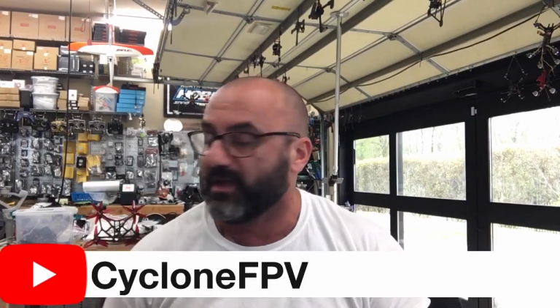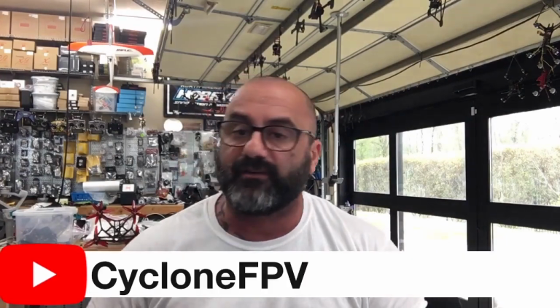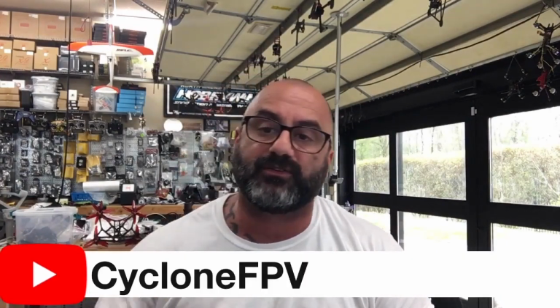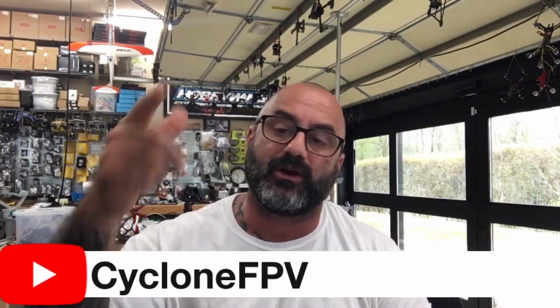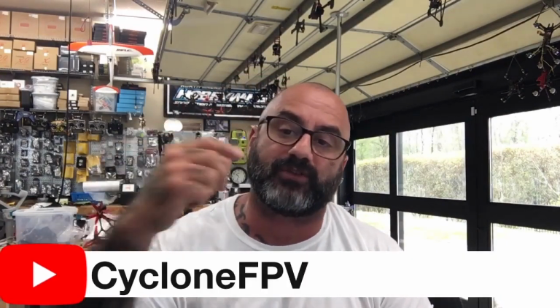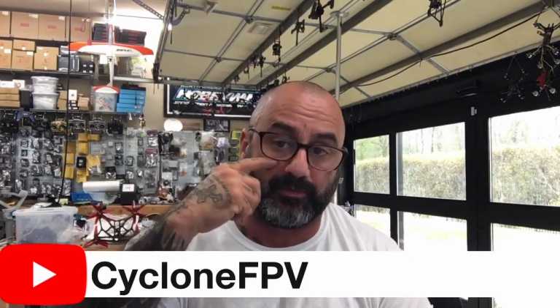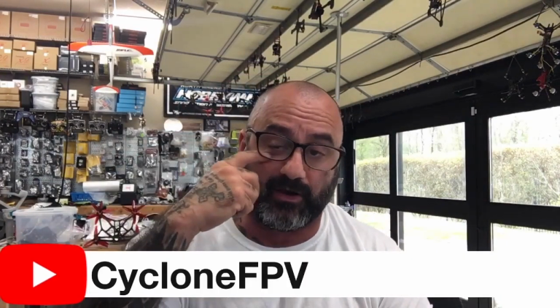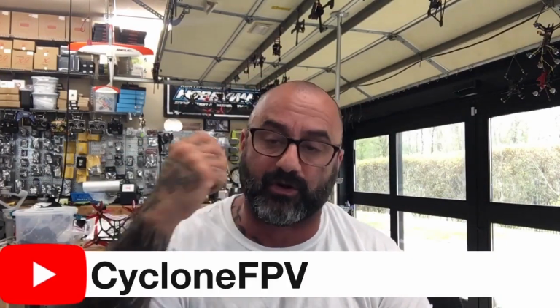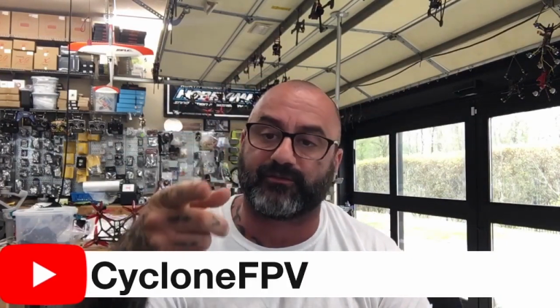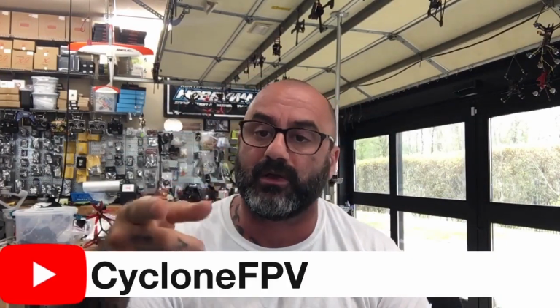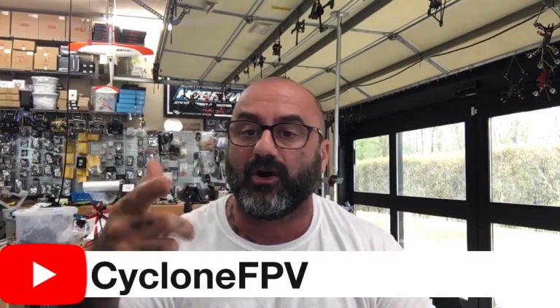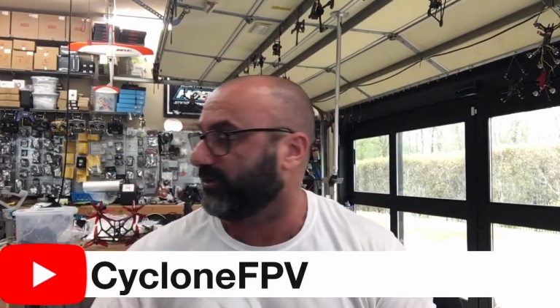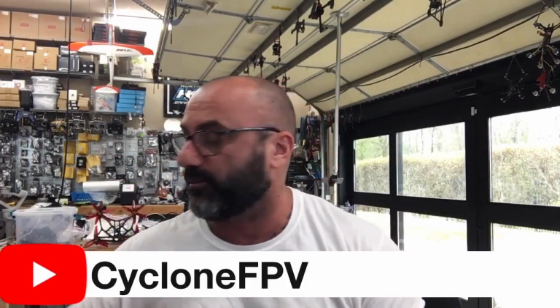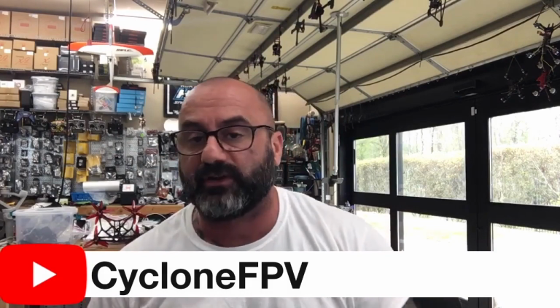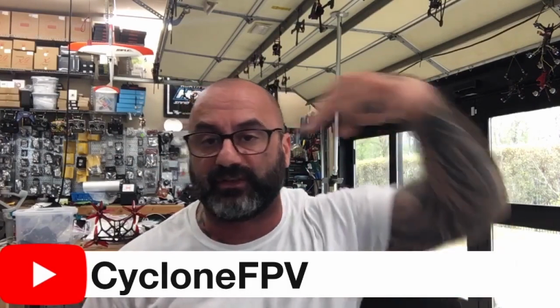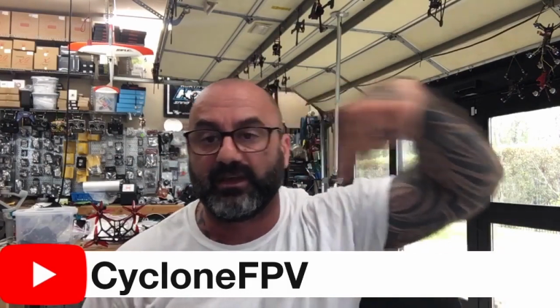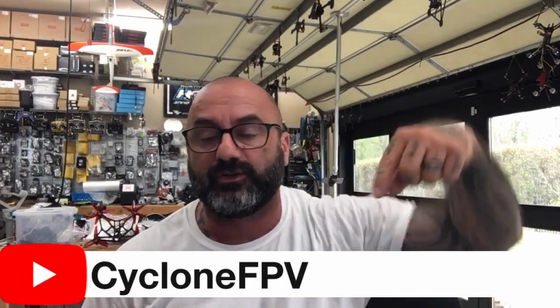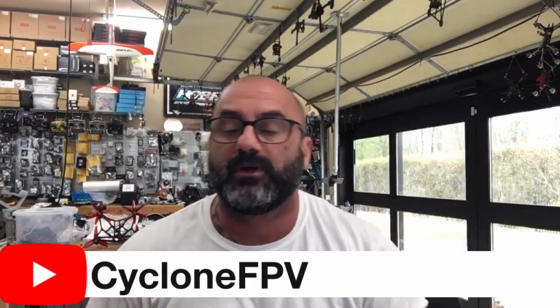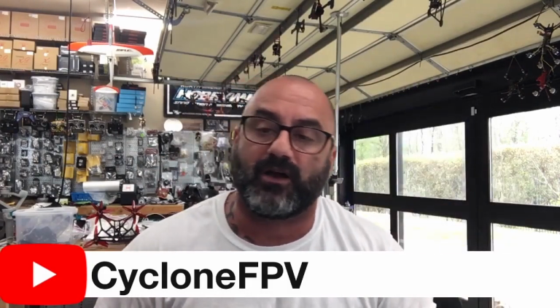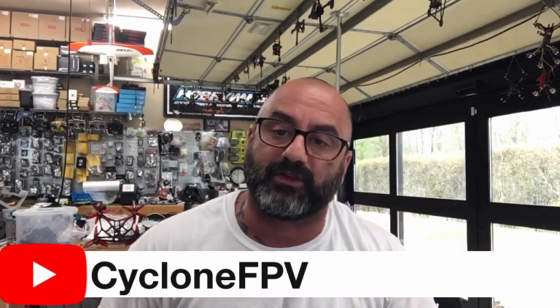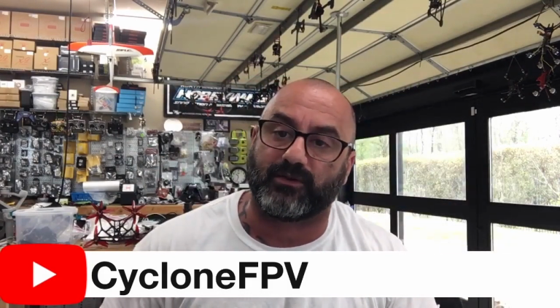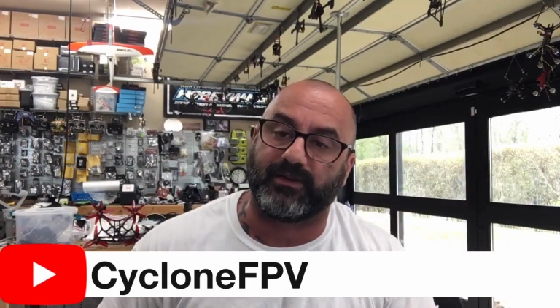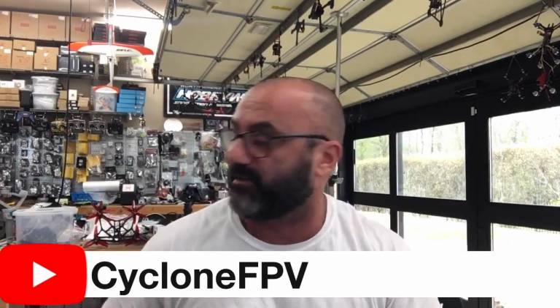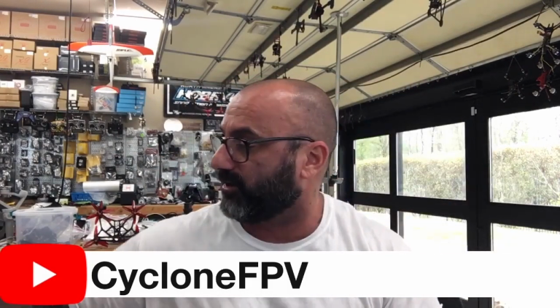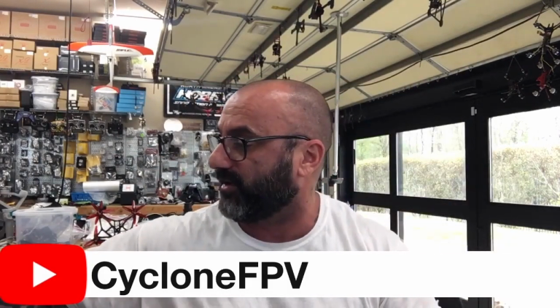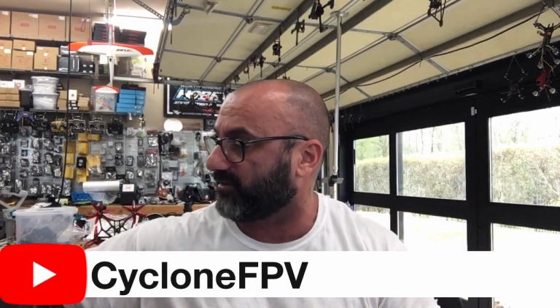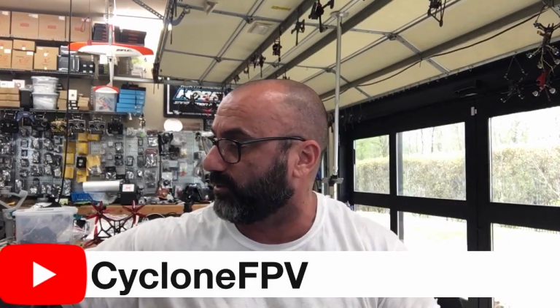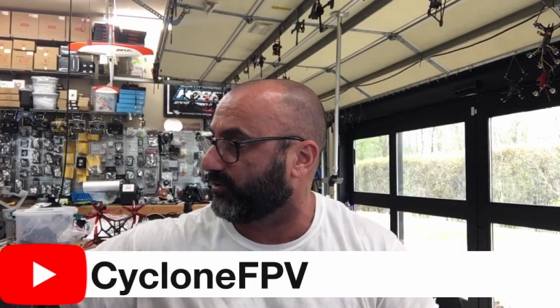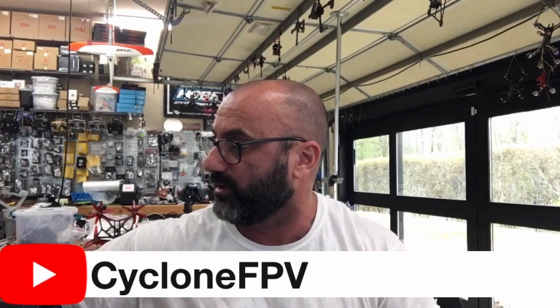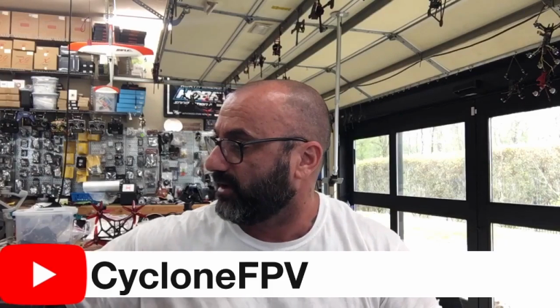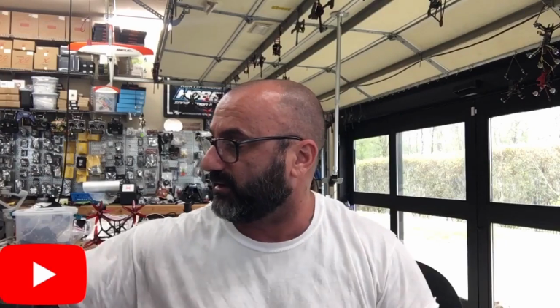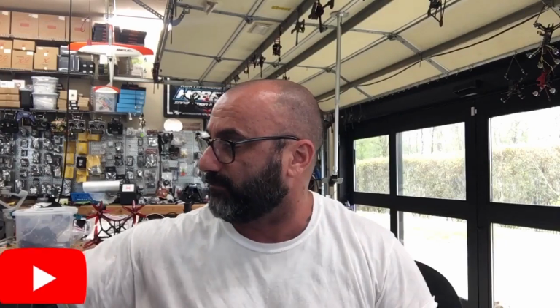If you have any questions, let me know. Go to cyclonefpv.com and use our contact form. Please subscribe to our channel — YouTube.com forward slash cyclonefpv. Other than that, God bless, be safe guys, and we will see you soon. Talk to you later. Bye.